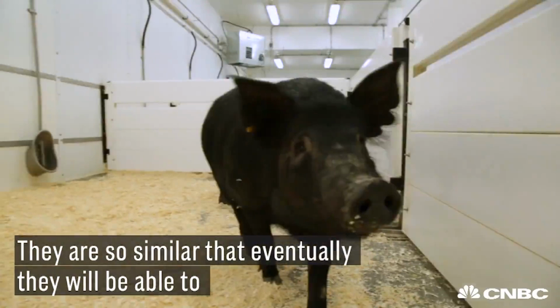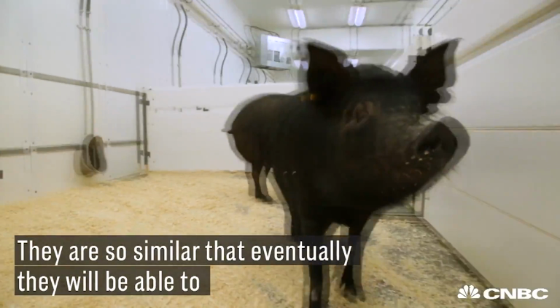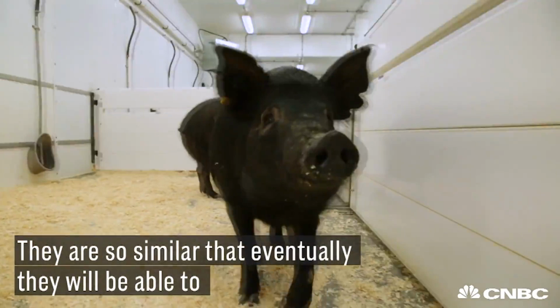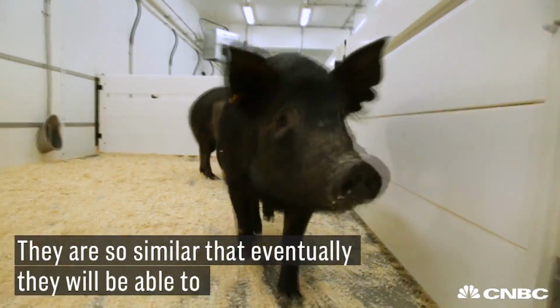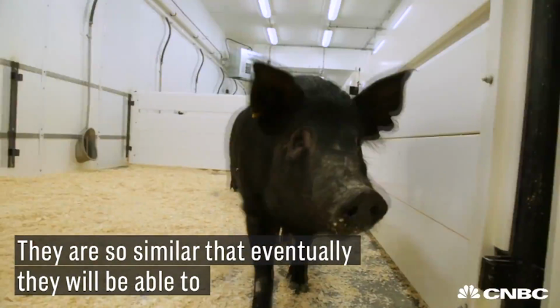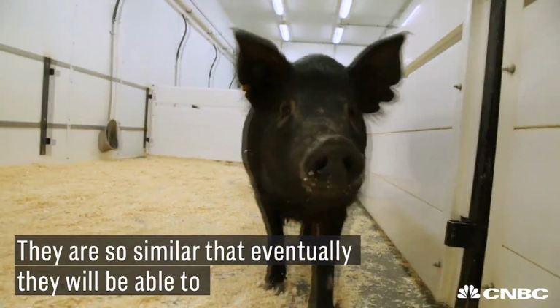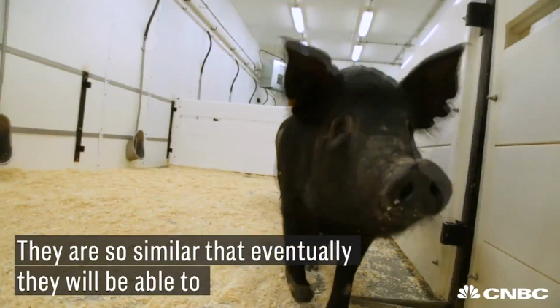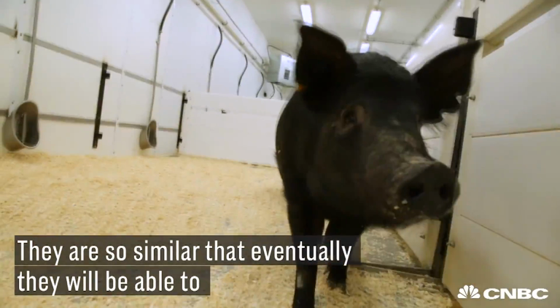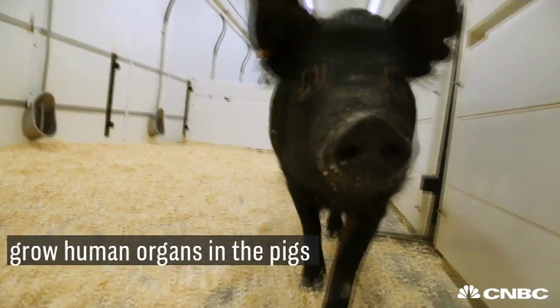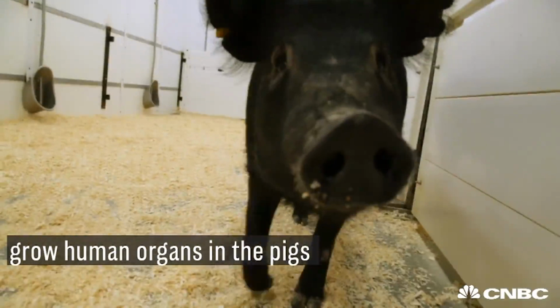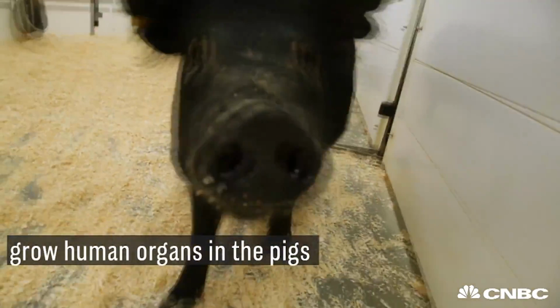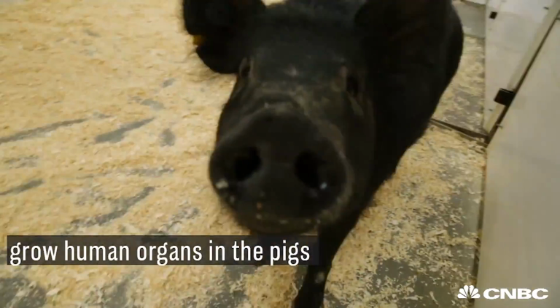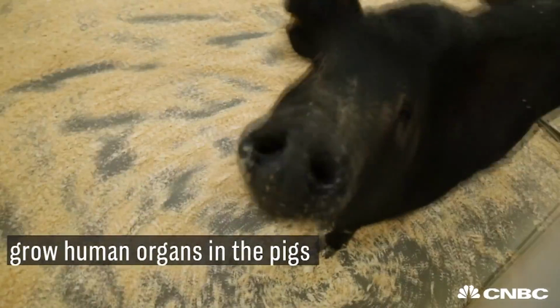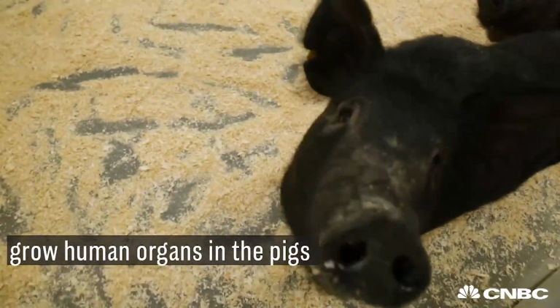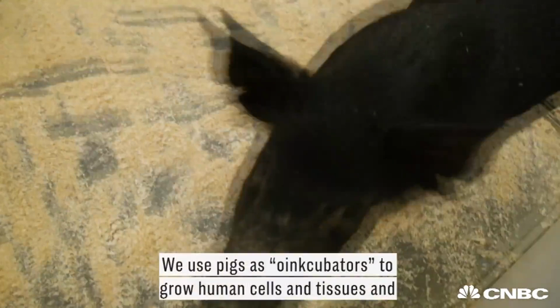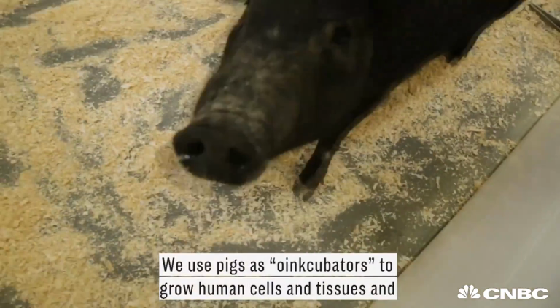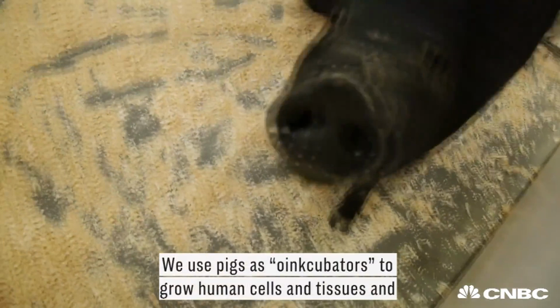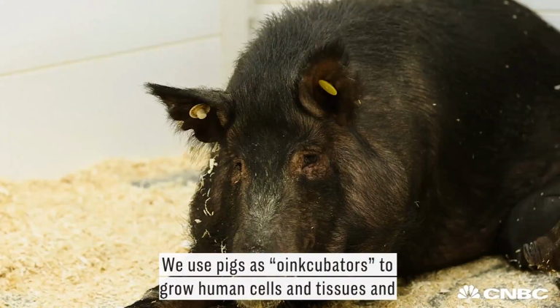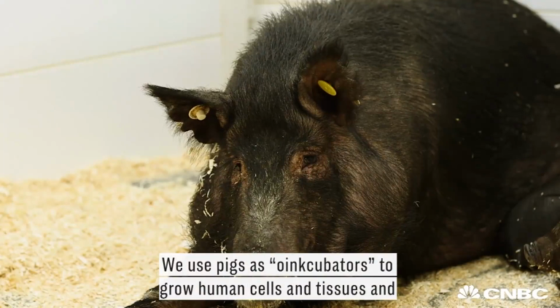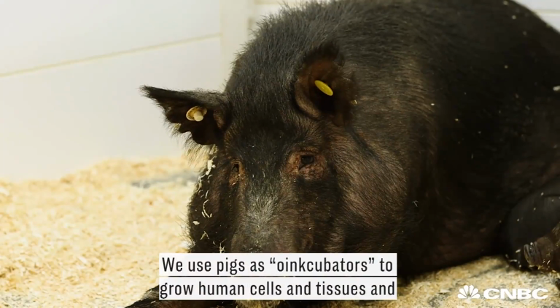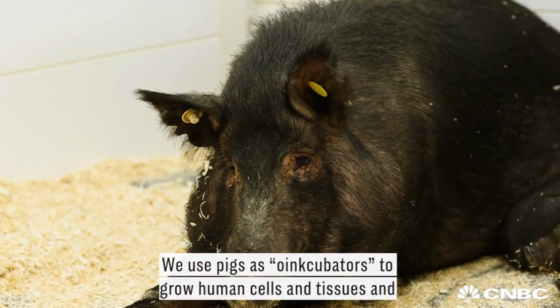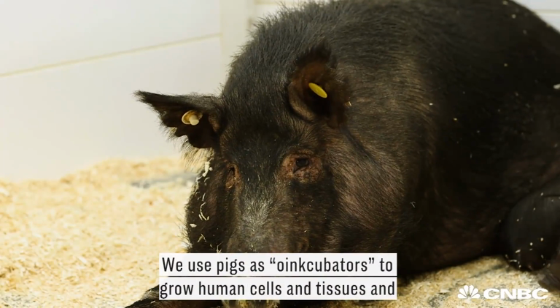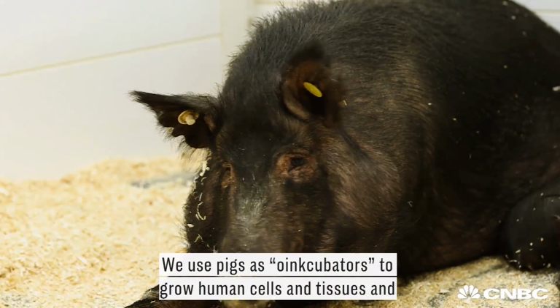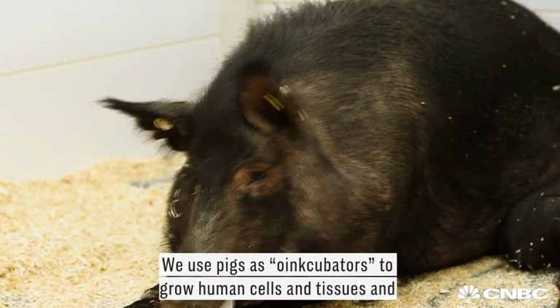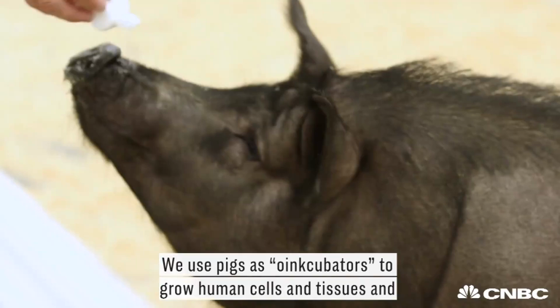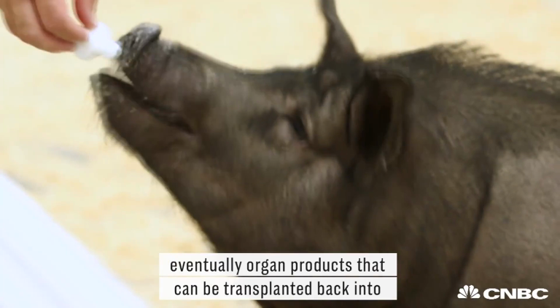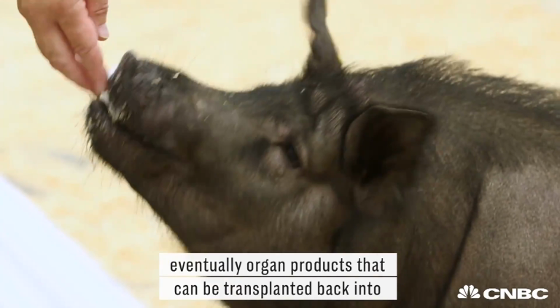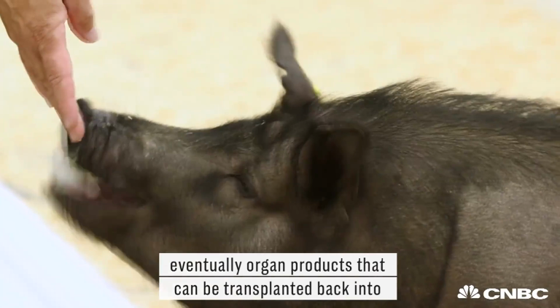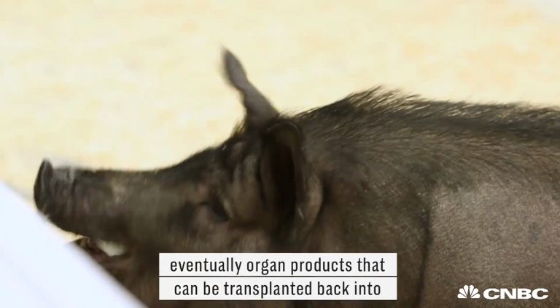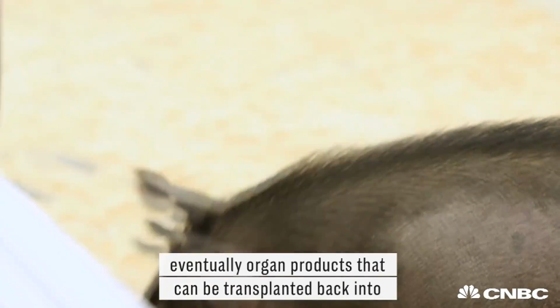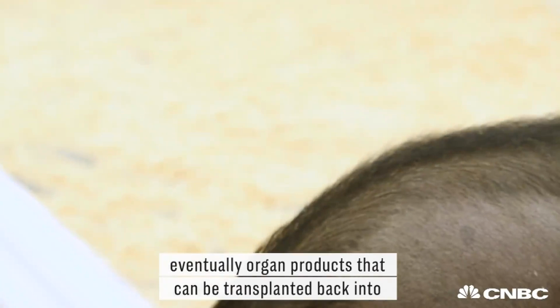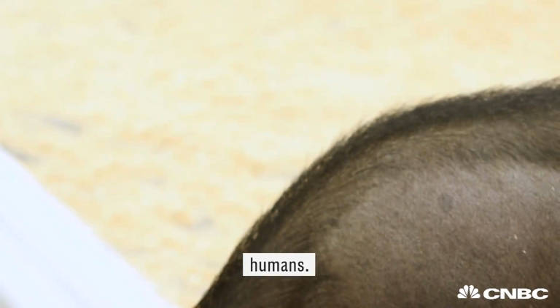In fact, they are so similar that eventually they will be able to harvest human organs in the pigs. We use pigs as incubators to grow human cells and tissues and eventually organ products that can be transplanted back into humans.